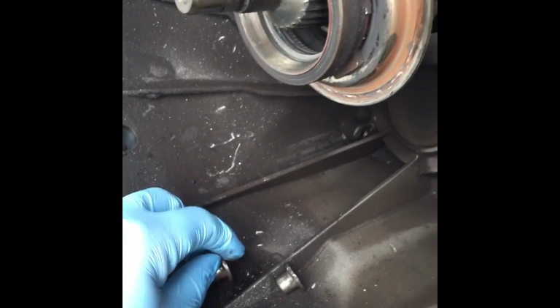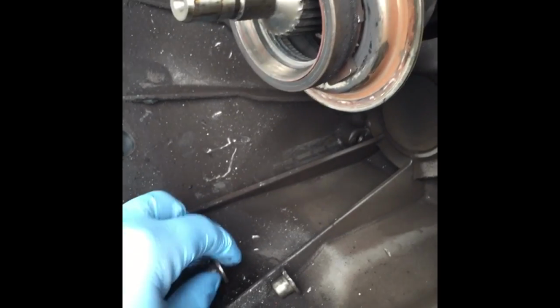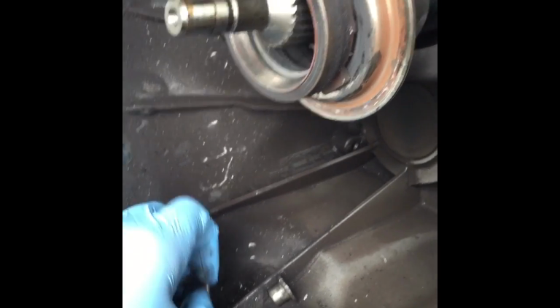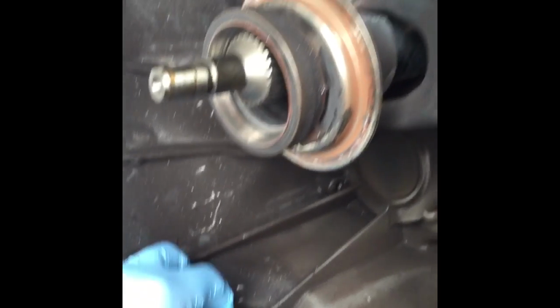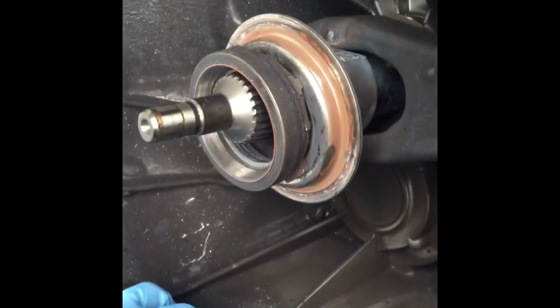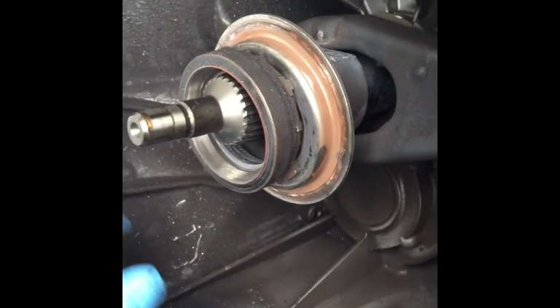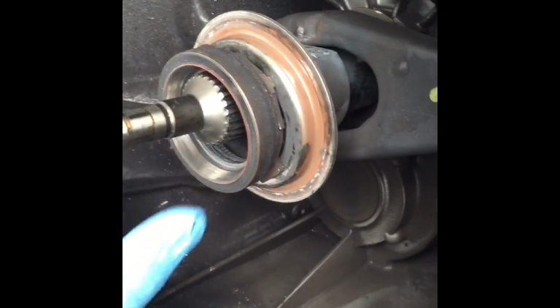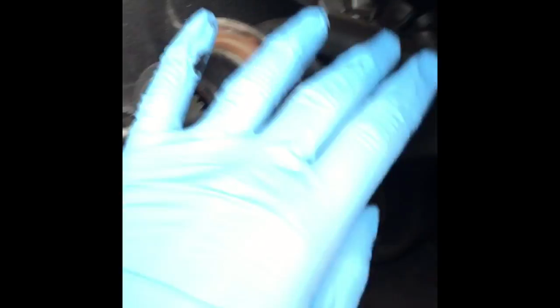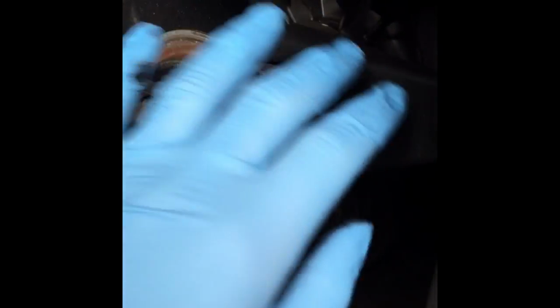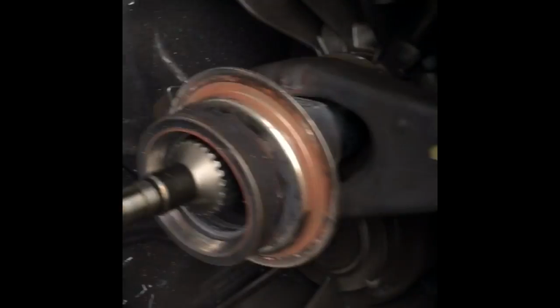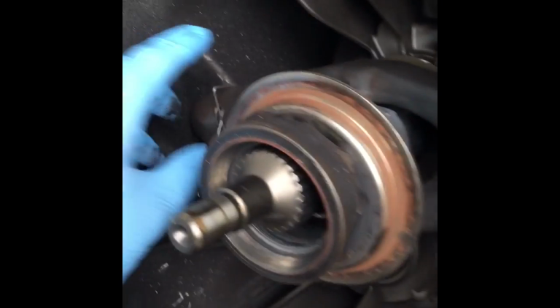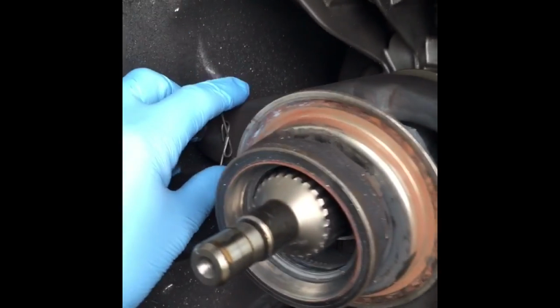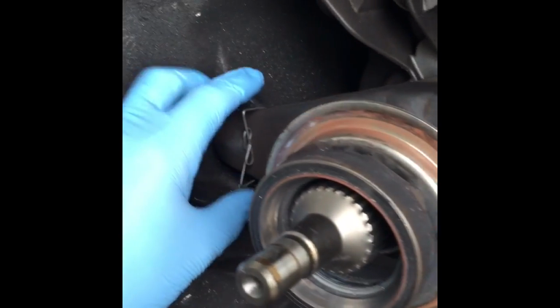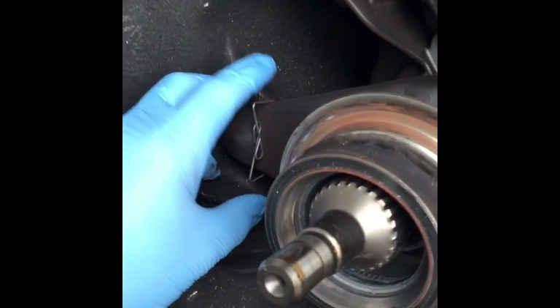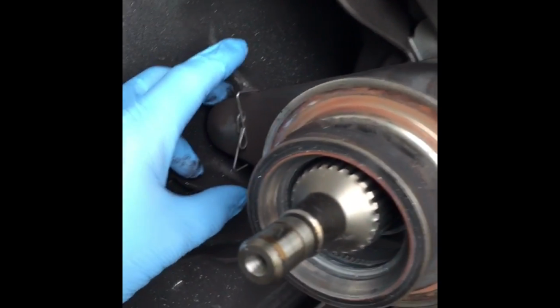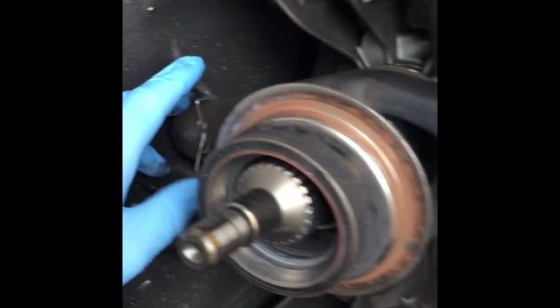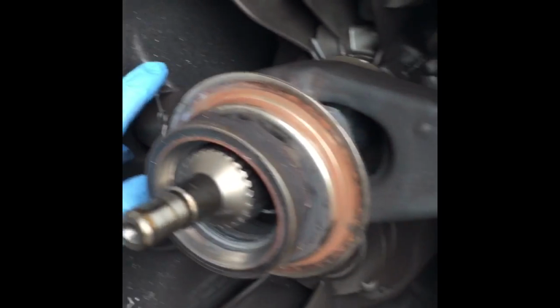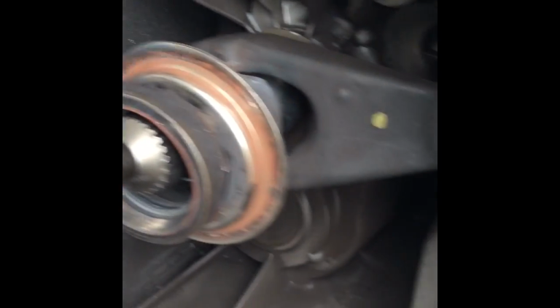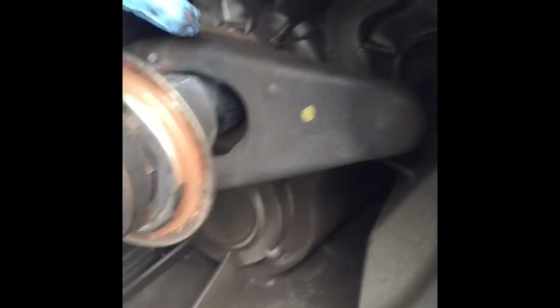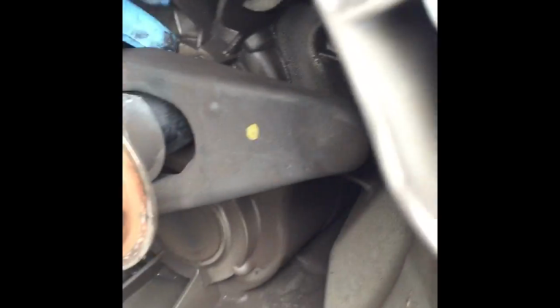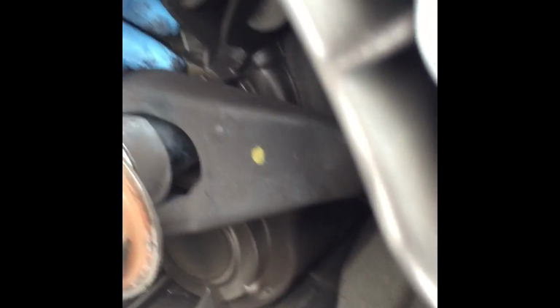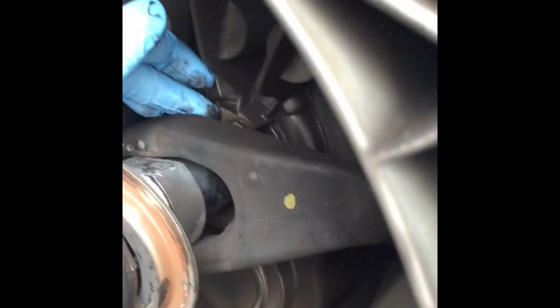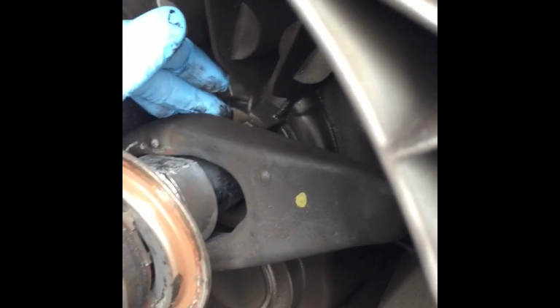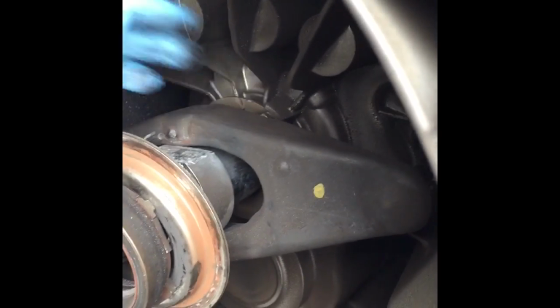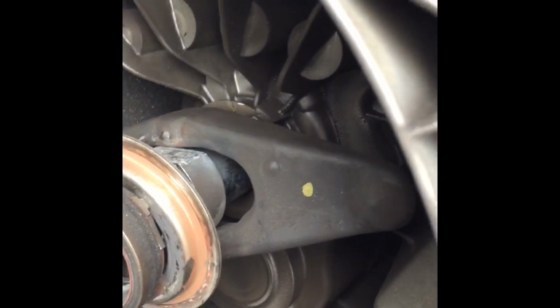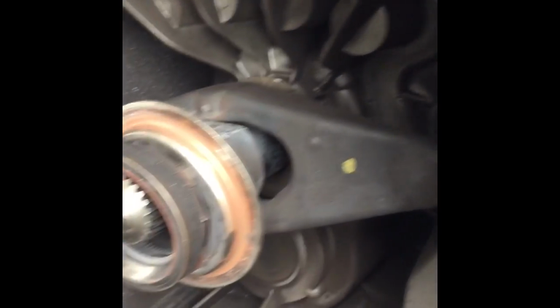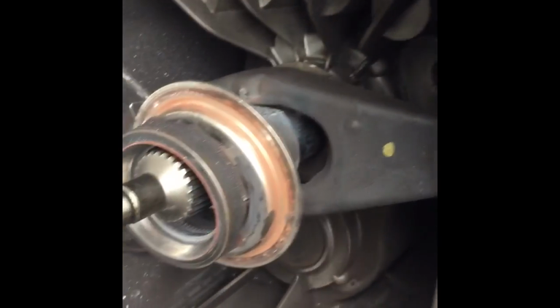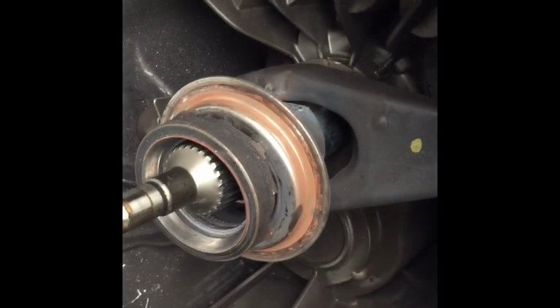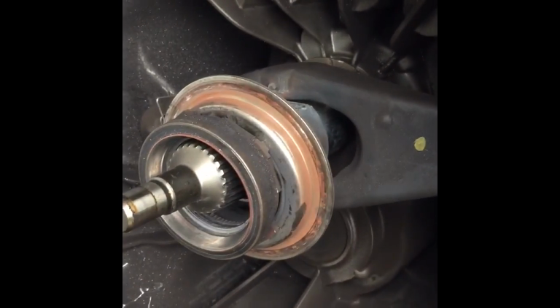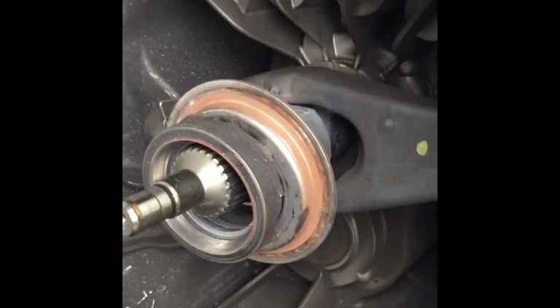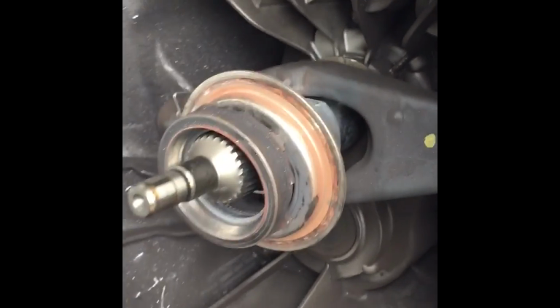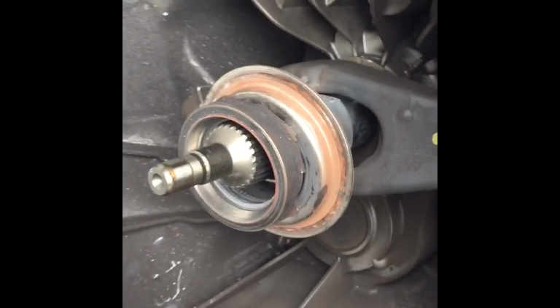So it needs clutch, flywheel, release bearing, fork, spring clip, ball pin, guide bush, and then full adaptation.